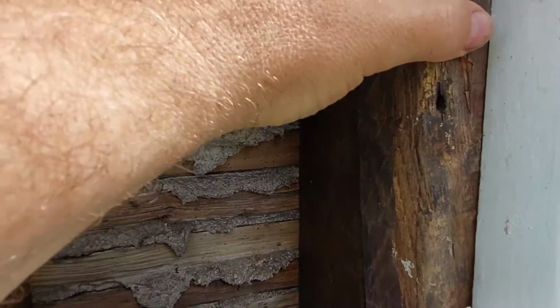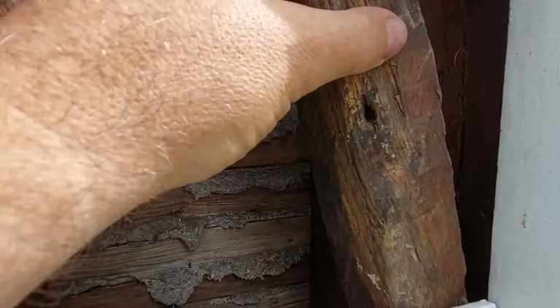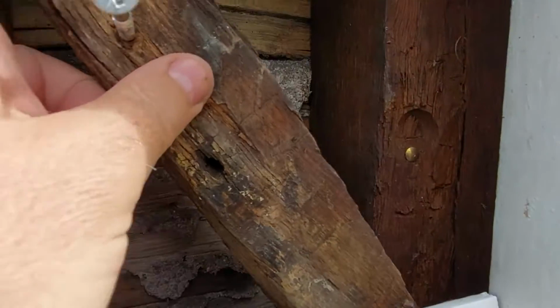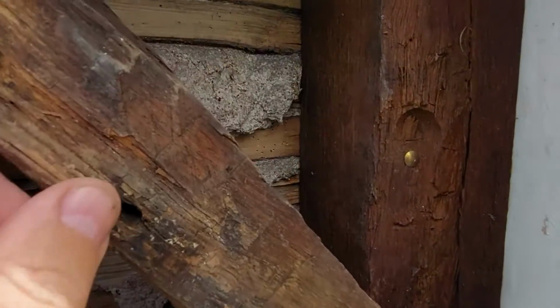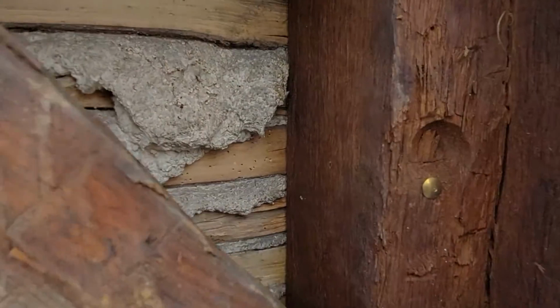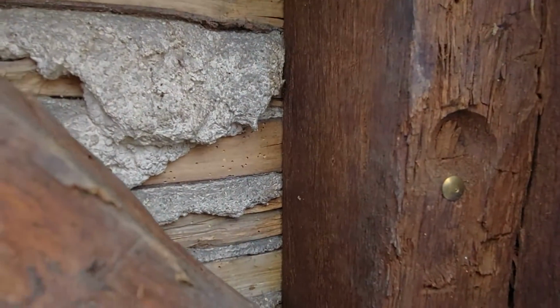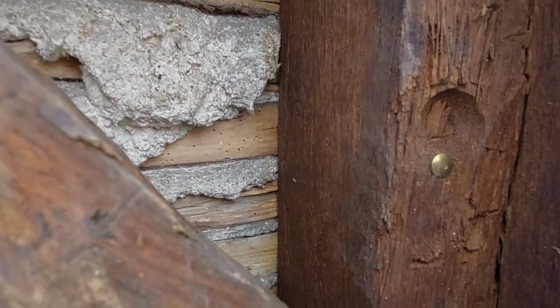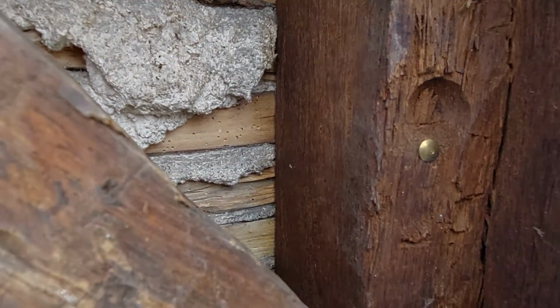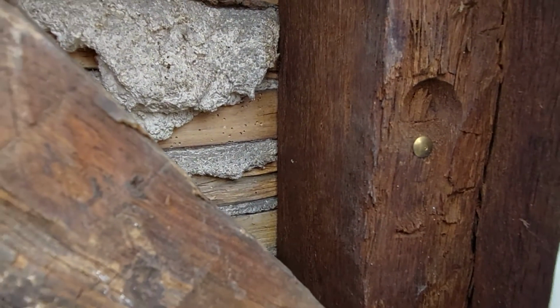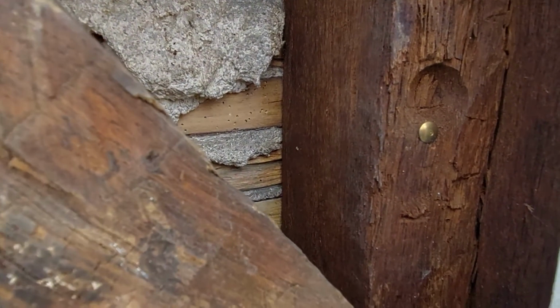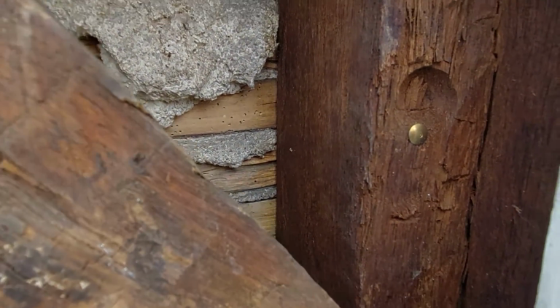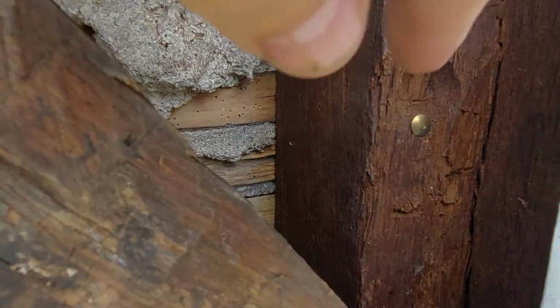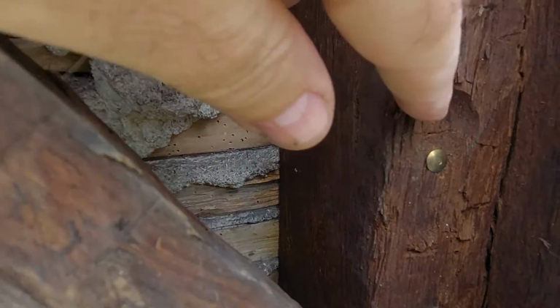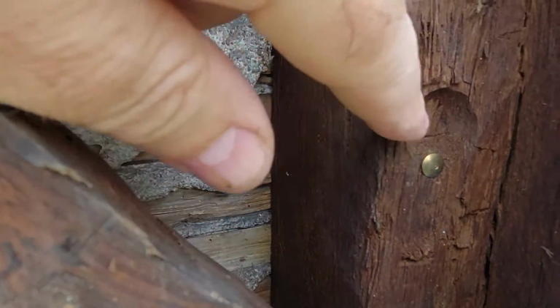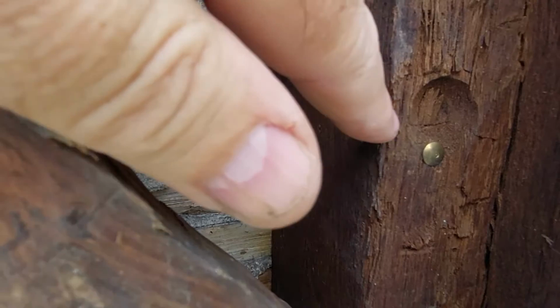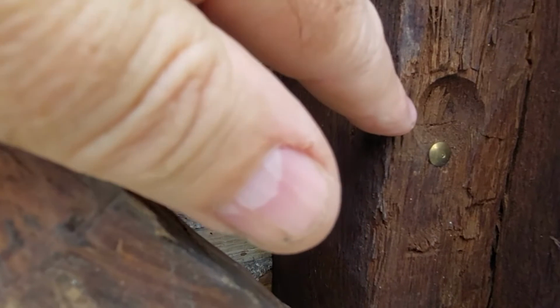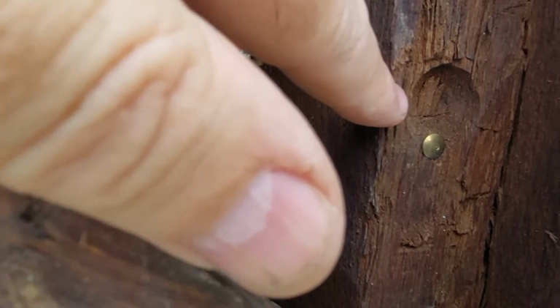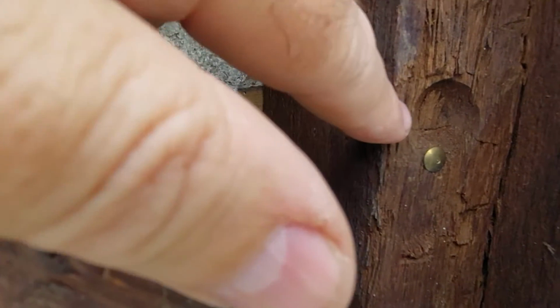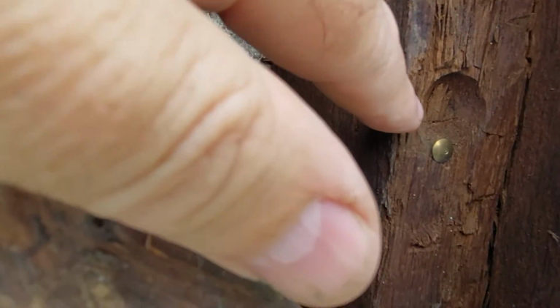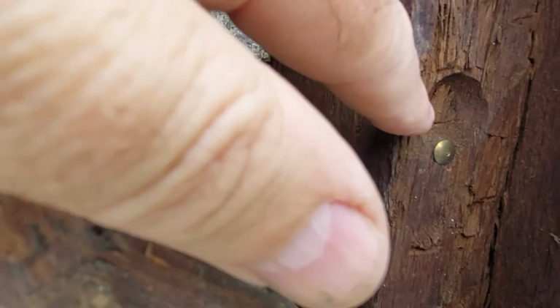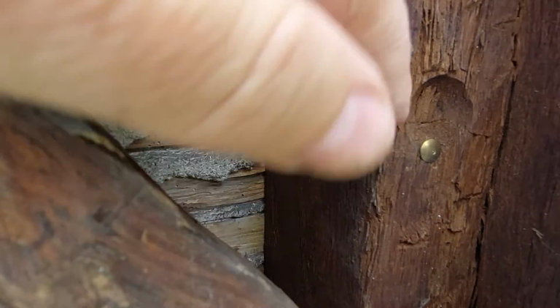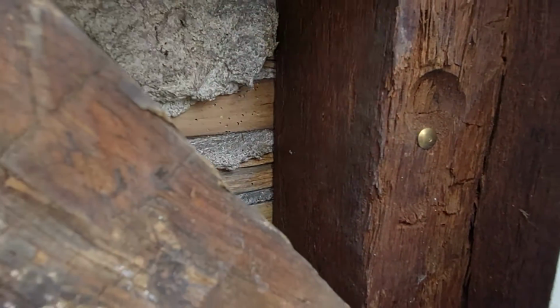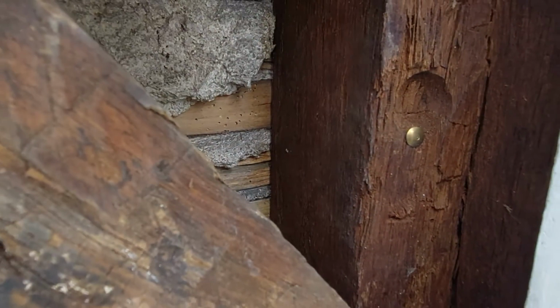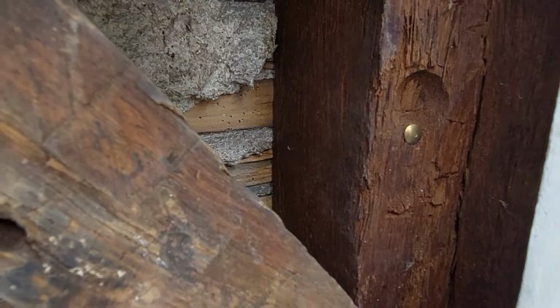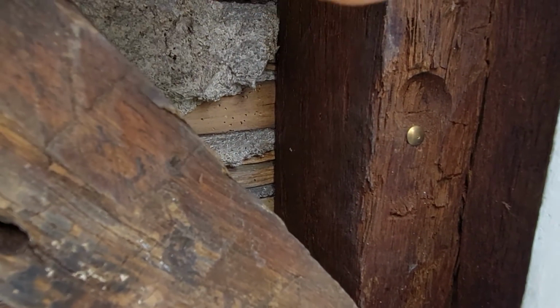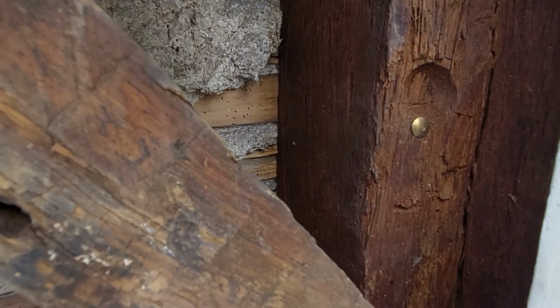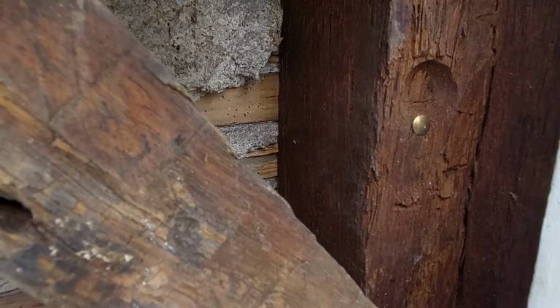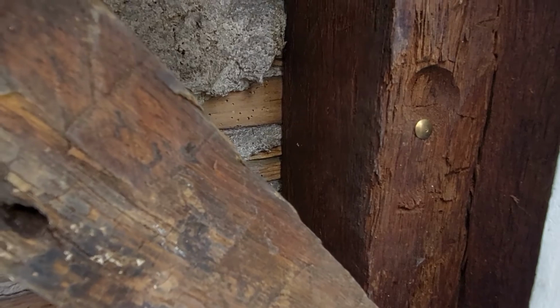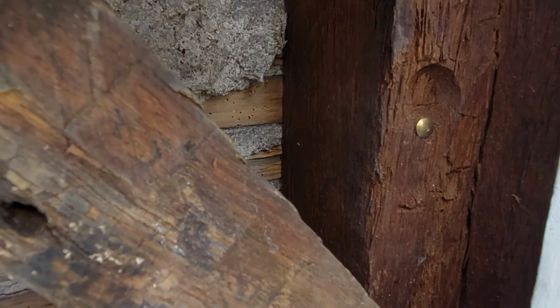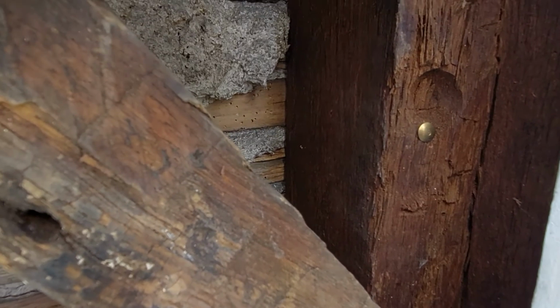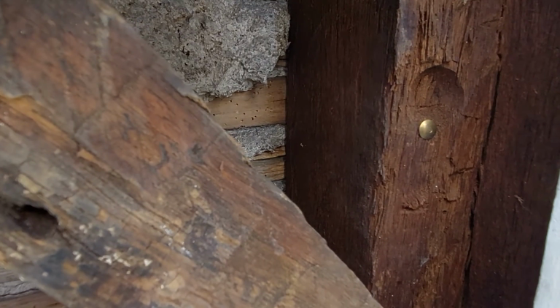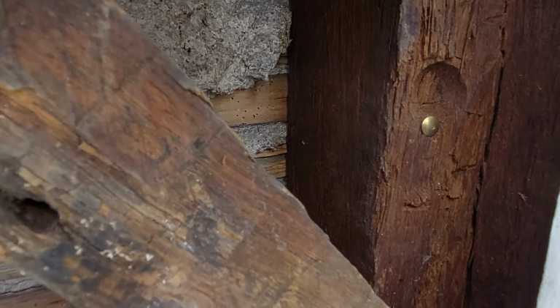But when I exposed it, you can just about see there — you see that dent — so it looks like the original carpenter would have put a coin in here, like I'm doing now.